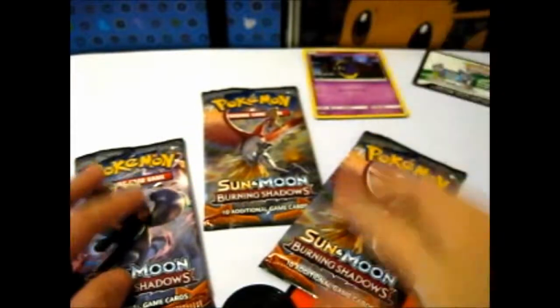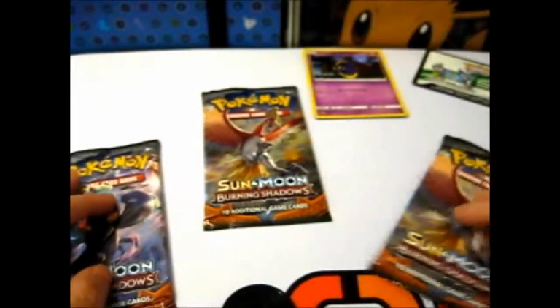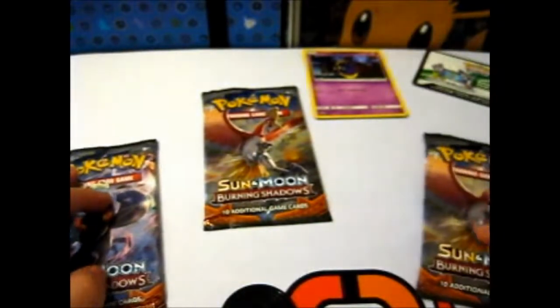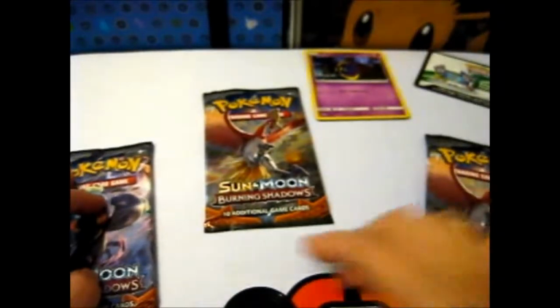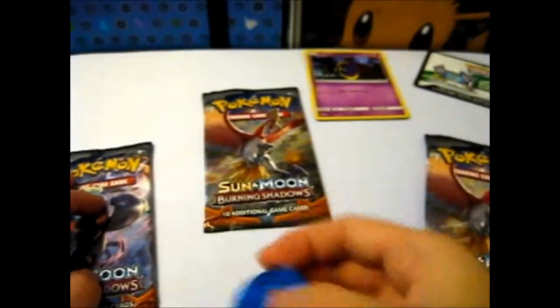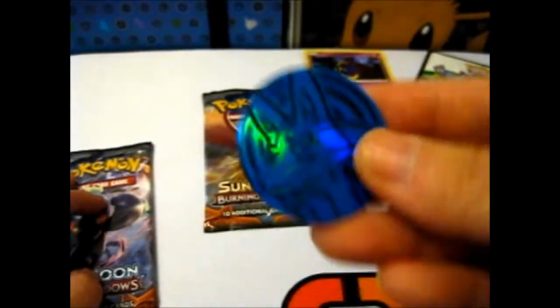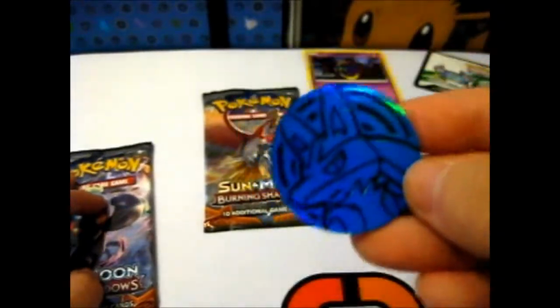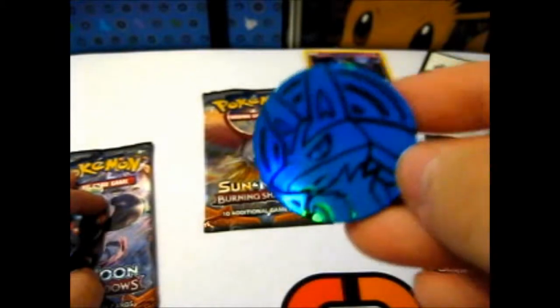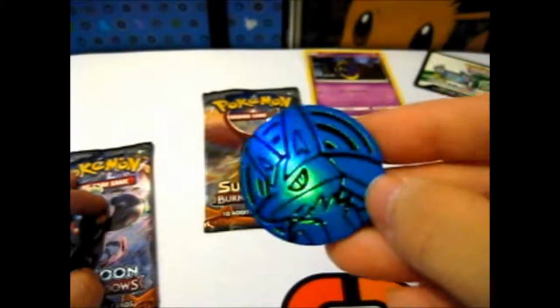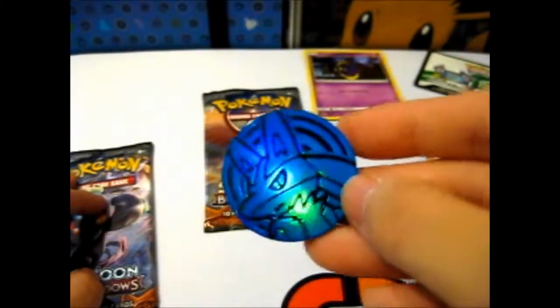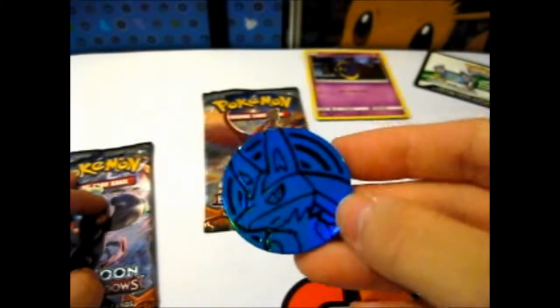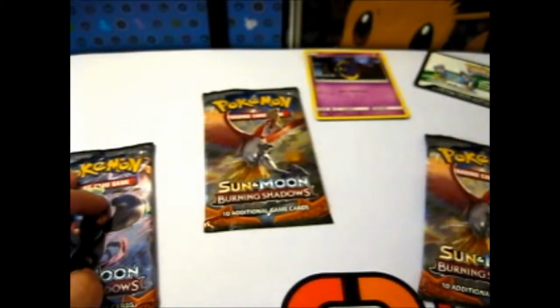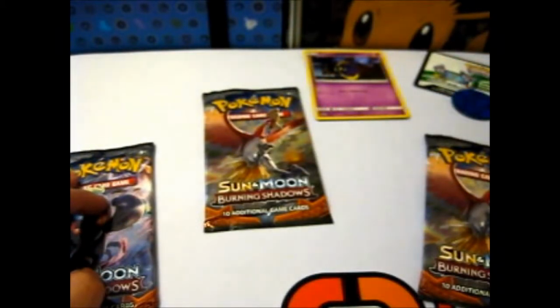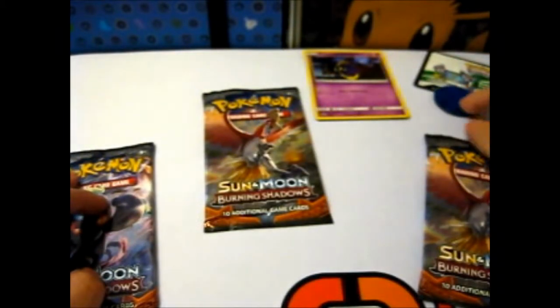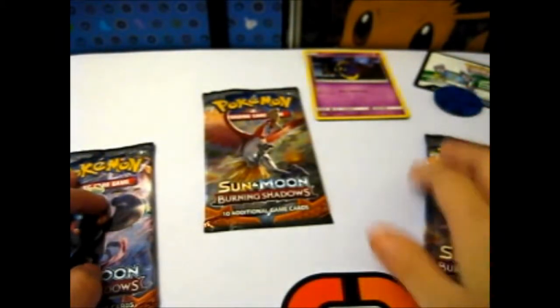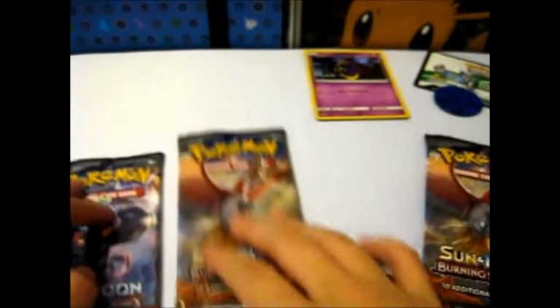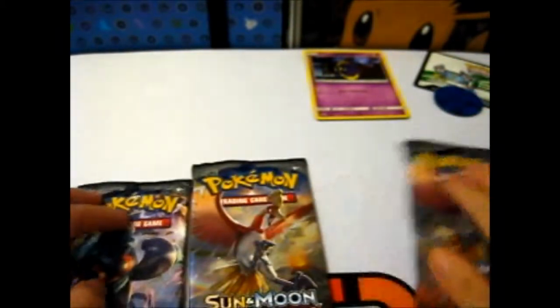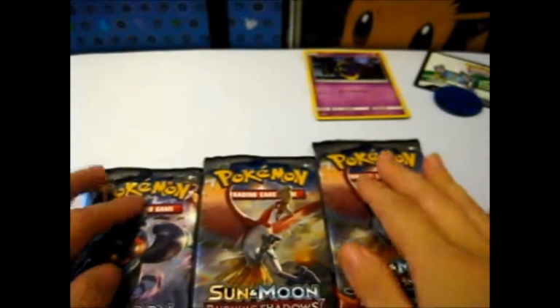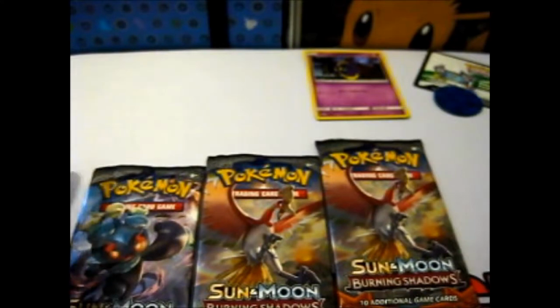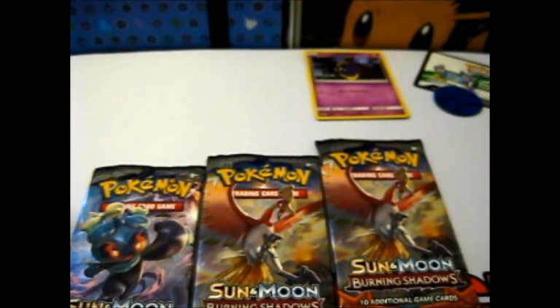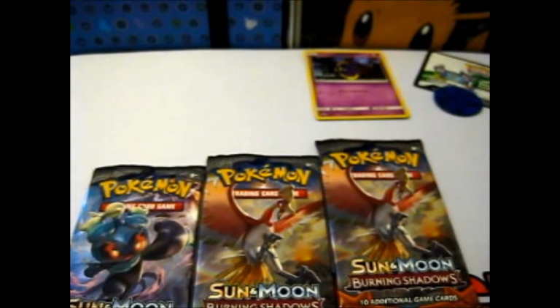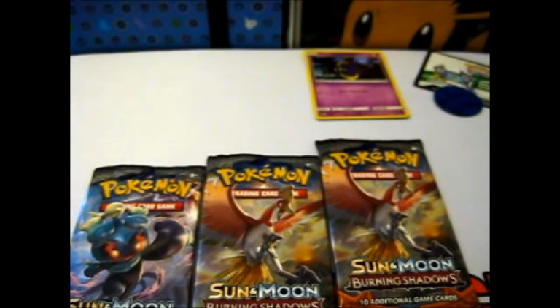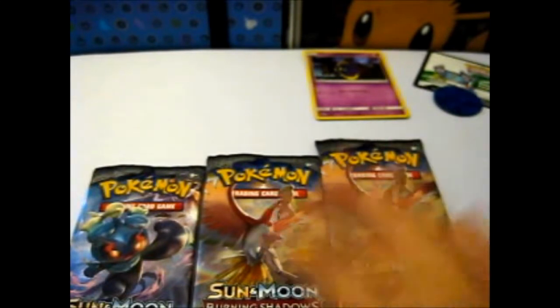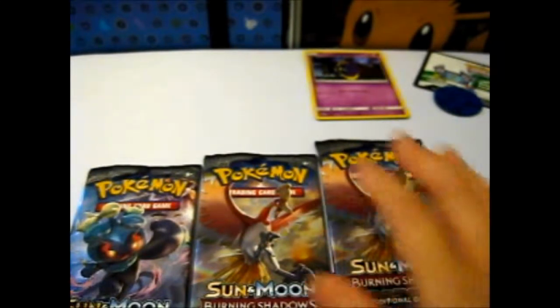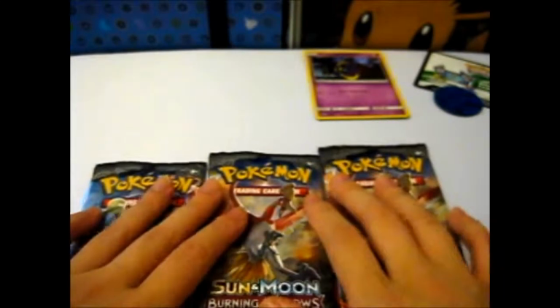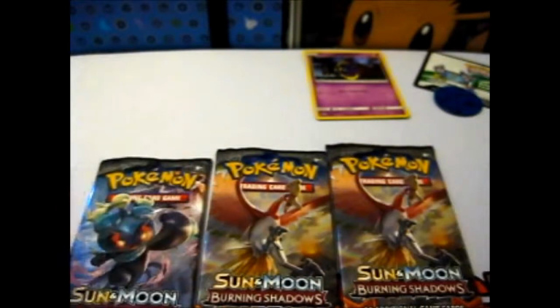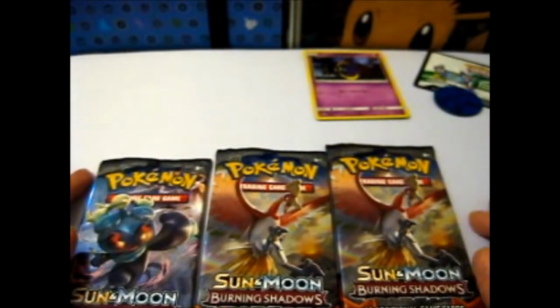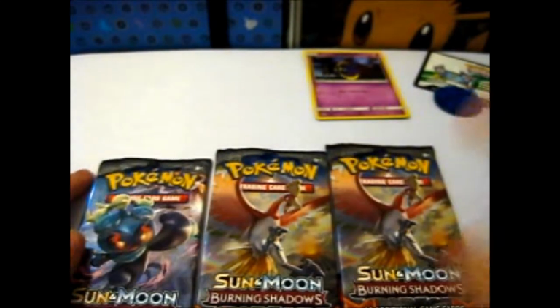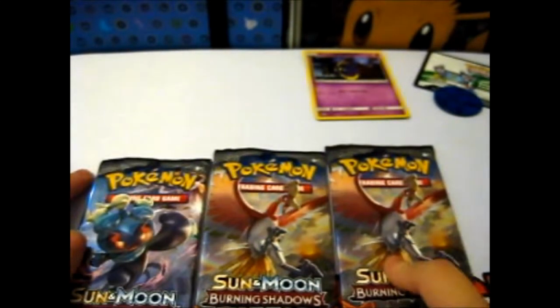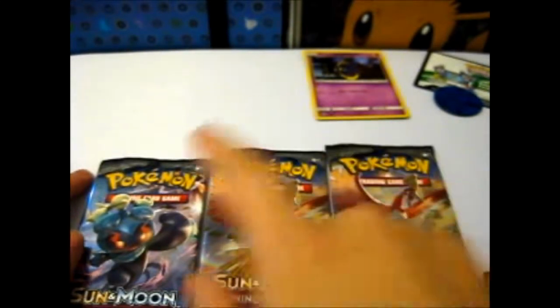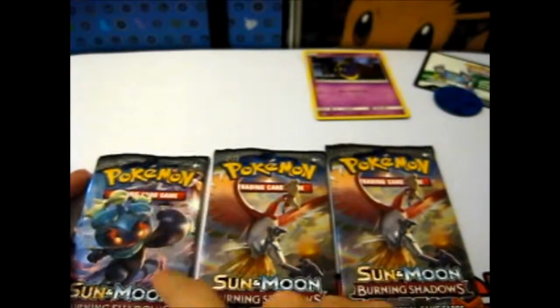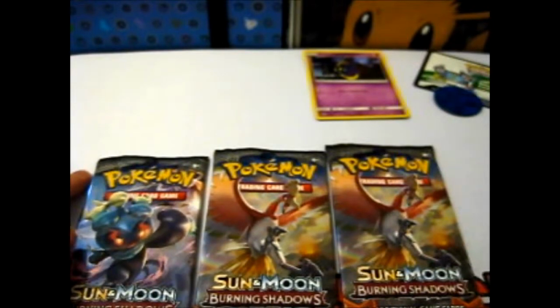We have three... Oh yes, it's a Lucario coin. Okay. We have three Burning Shadows packs. So we have two new pack arts, which is the Ho-Oh and Mar-Shadow.